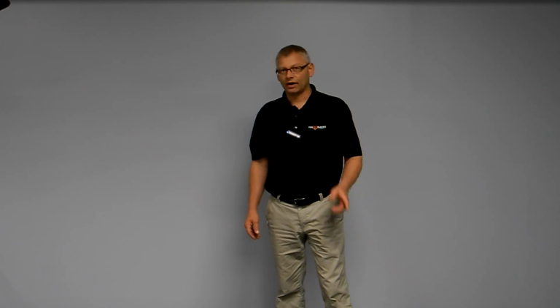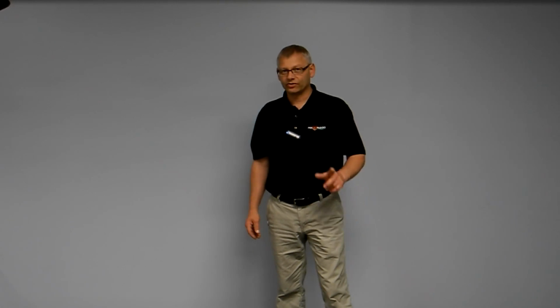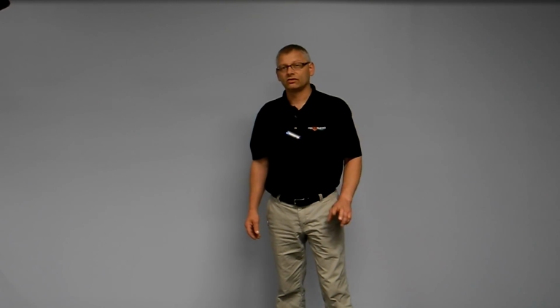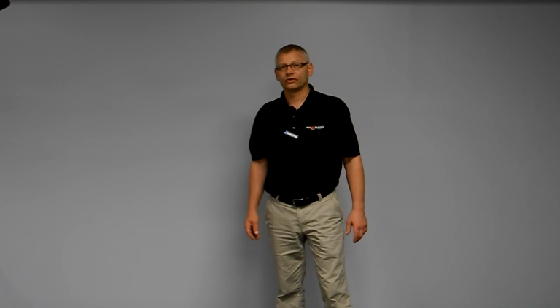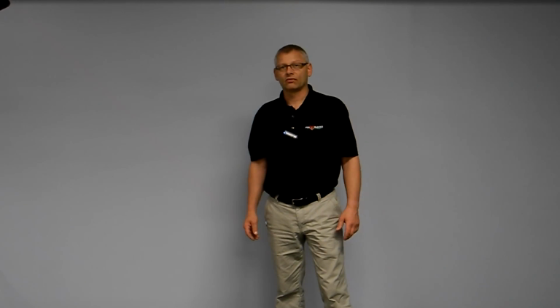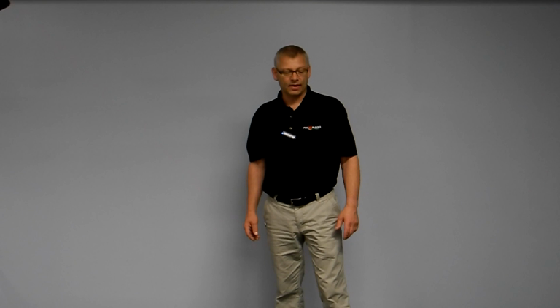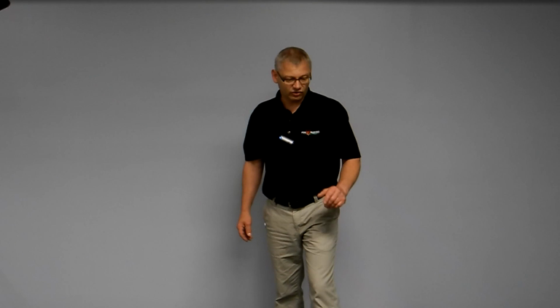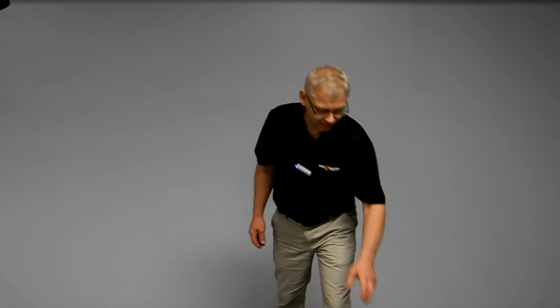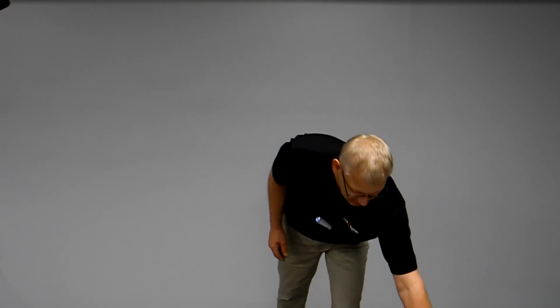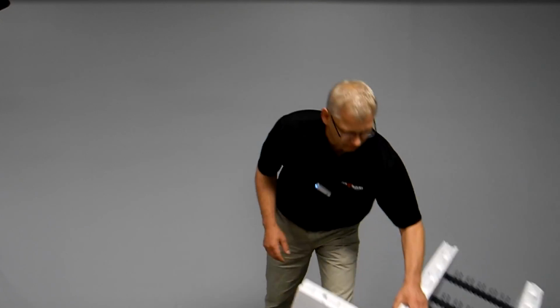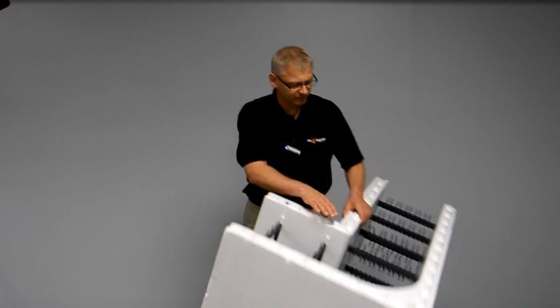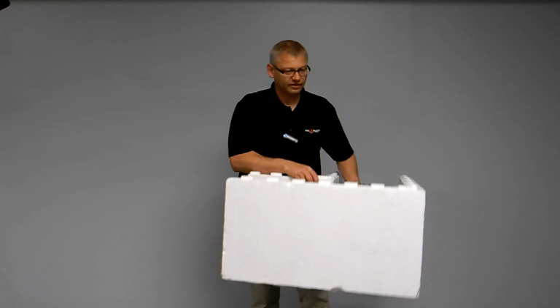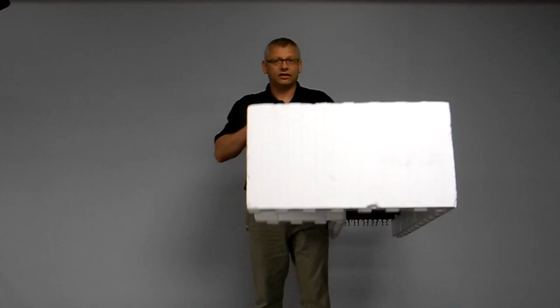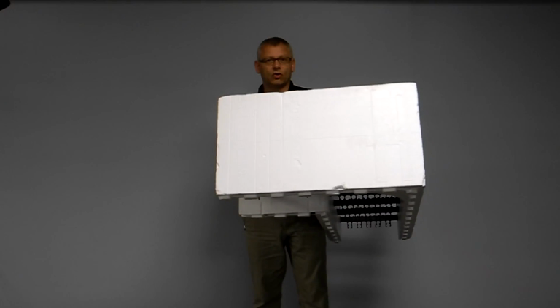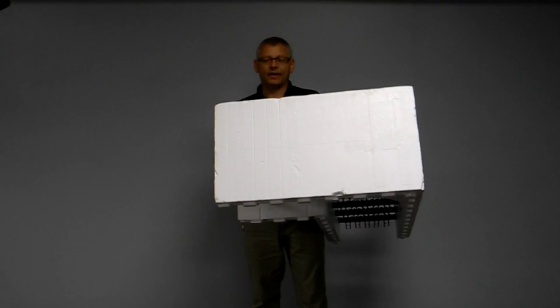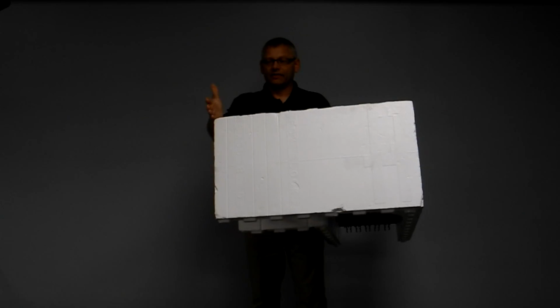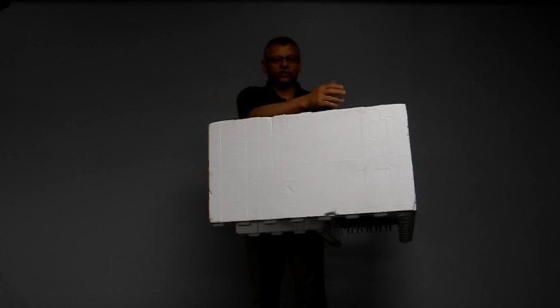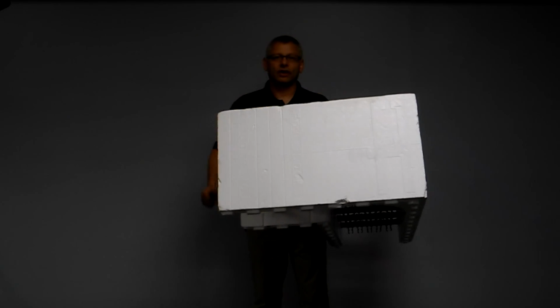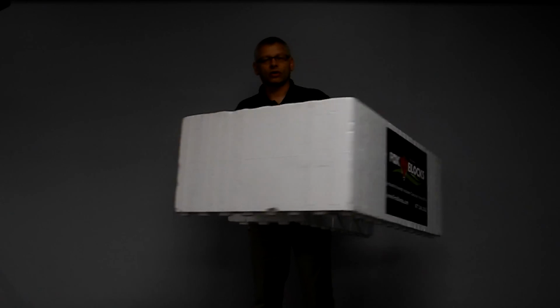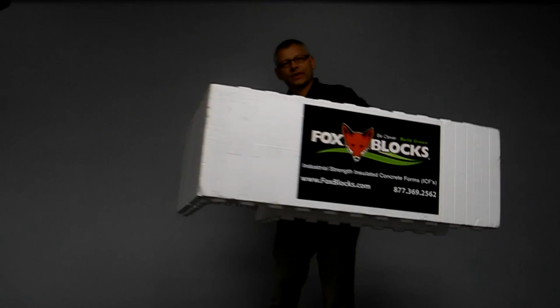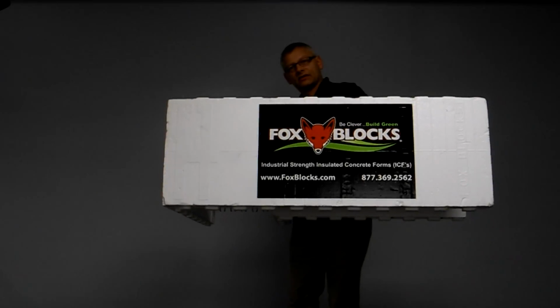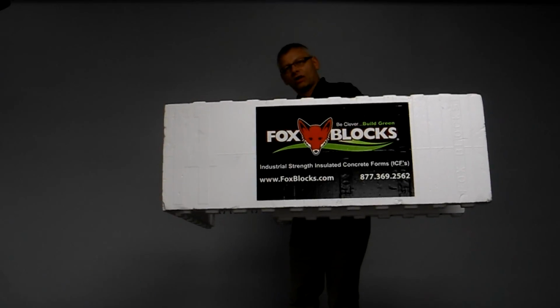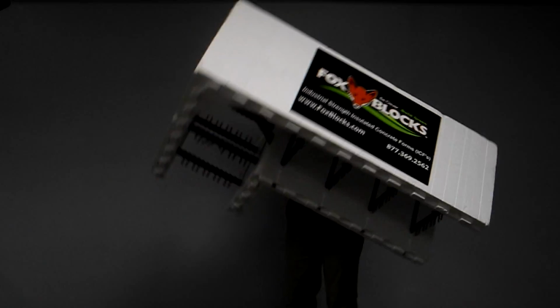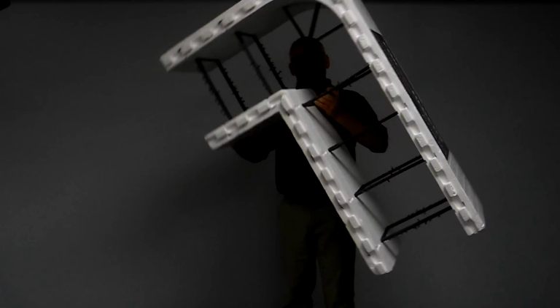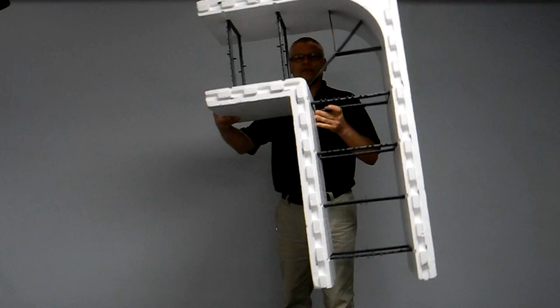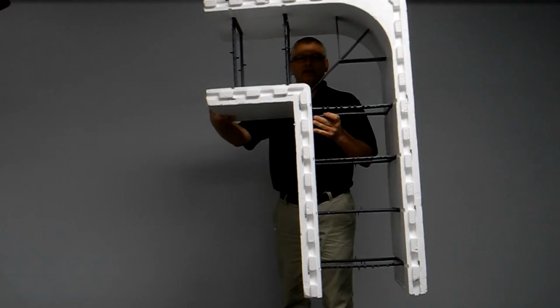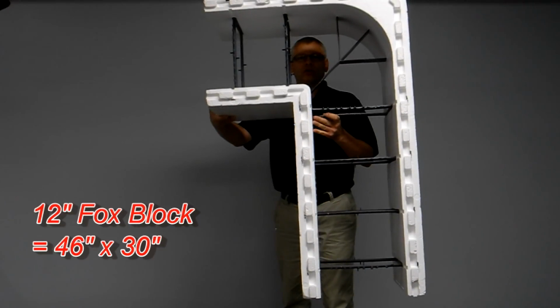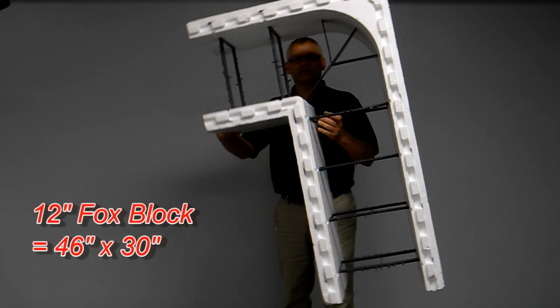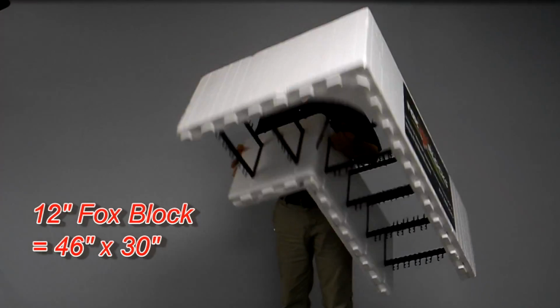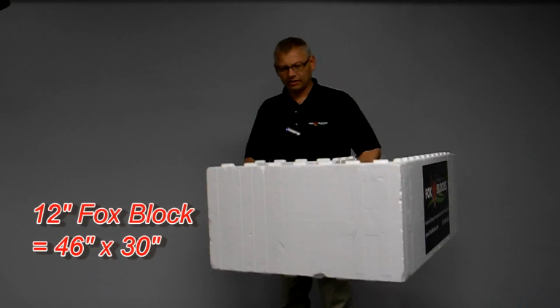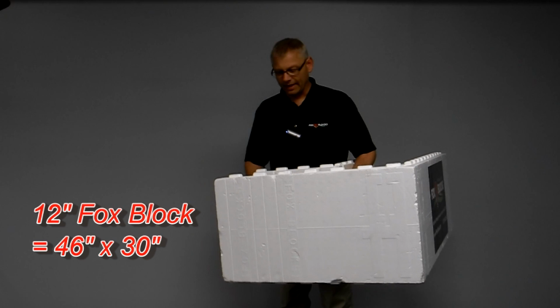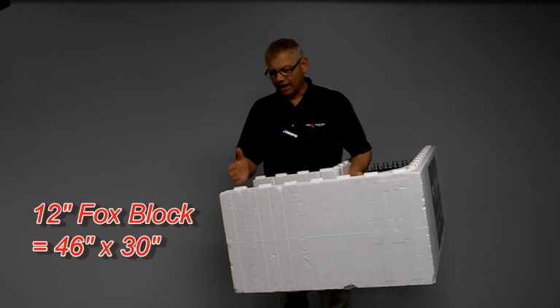What I would suggest is that you use a real strong form. Now, check this out. This is the Fox Blocks 90-degree corner. This is the short leg of the corner, and that's the long leg. This is the largest 90-degree corner in the insulated concrete form industry.